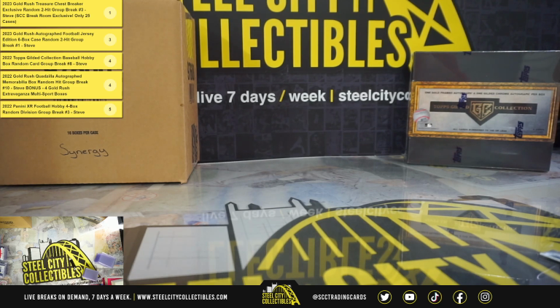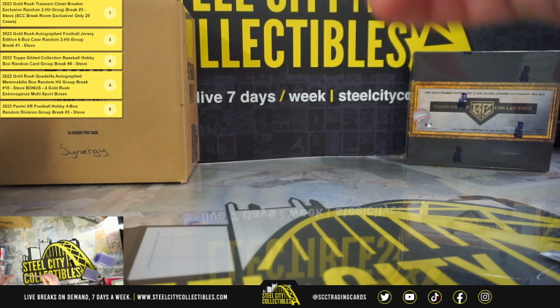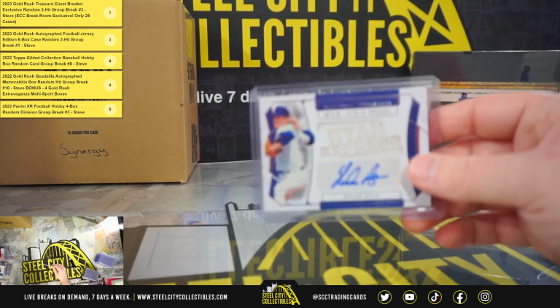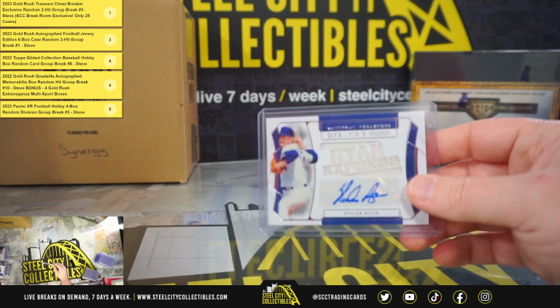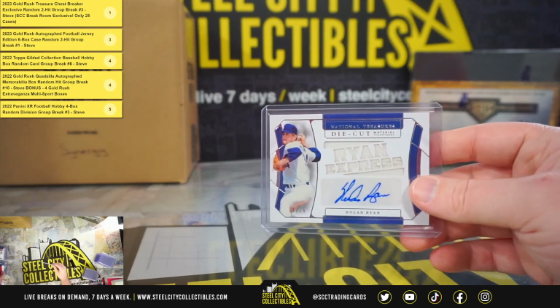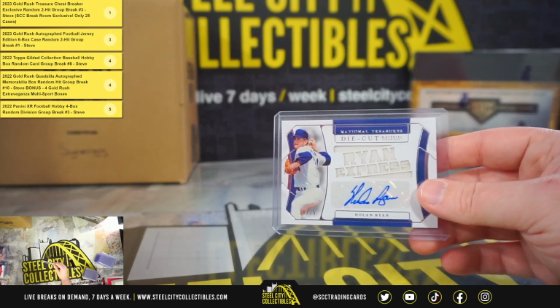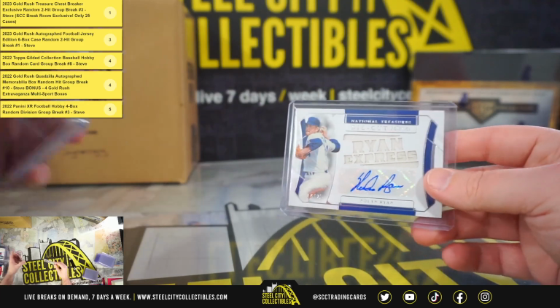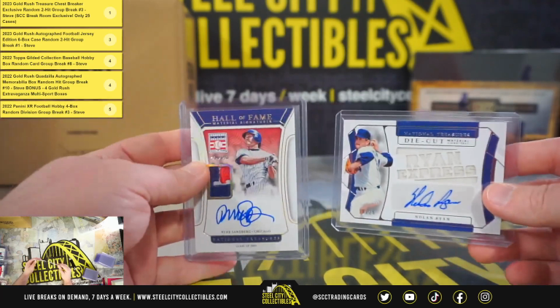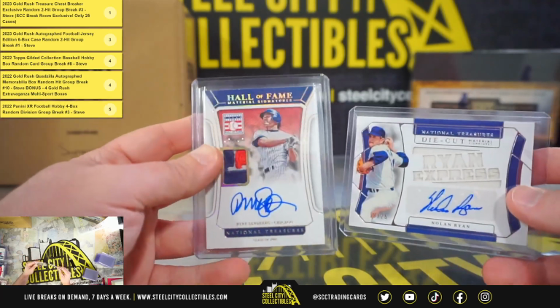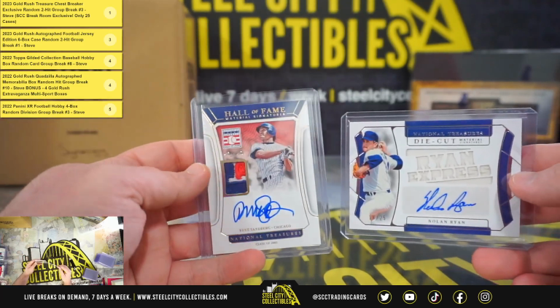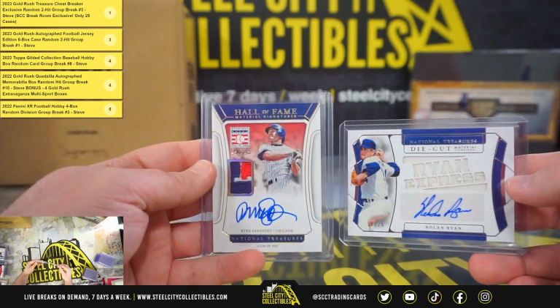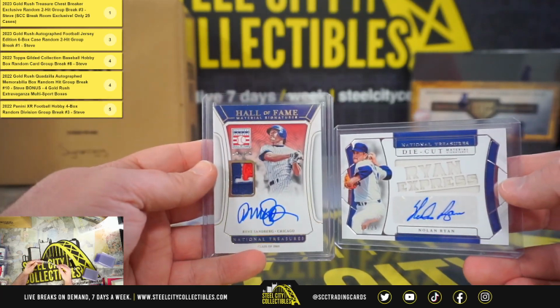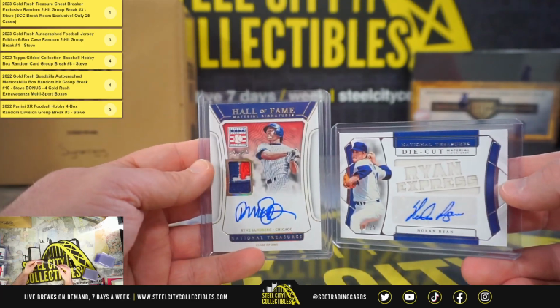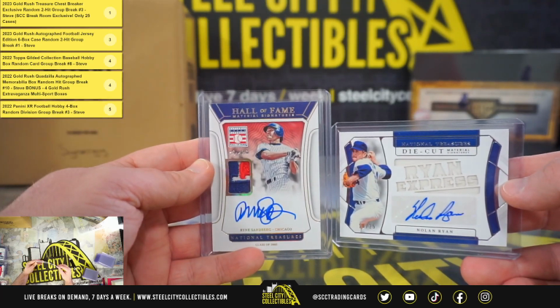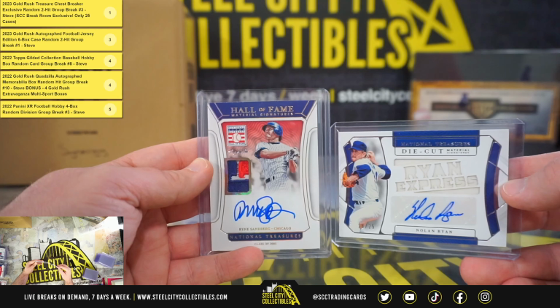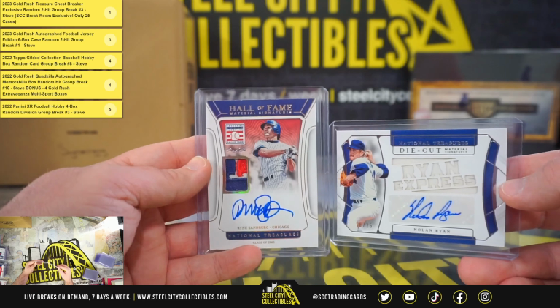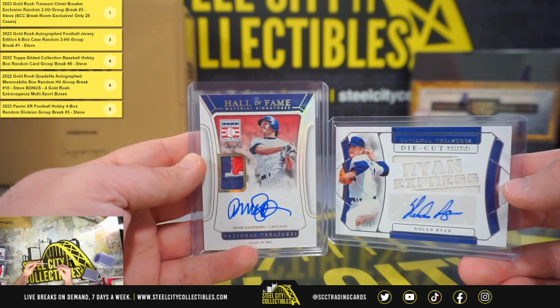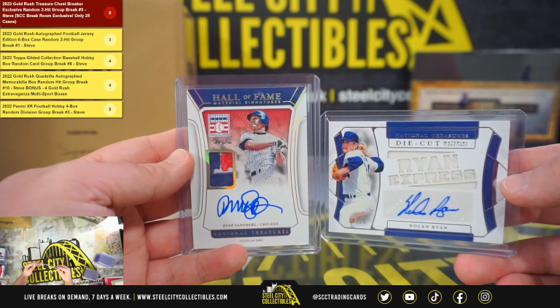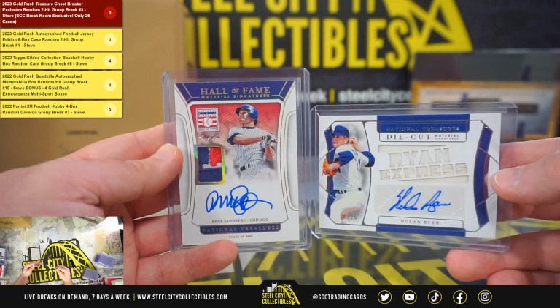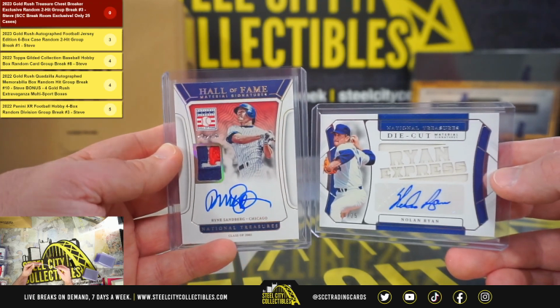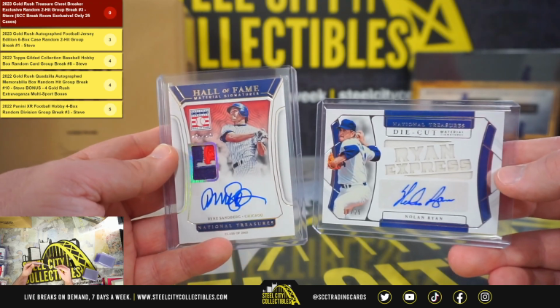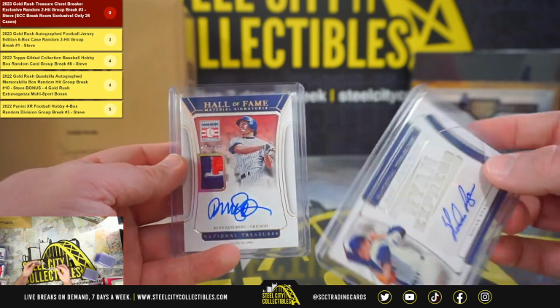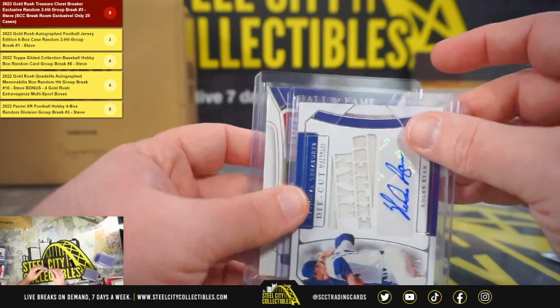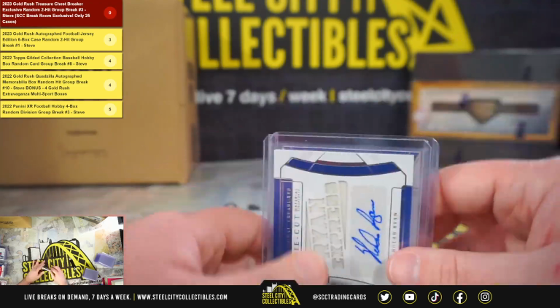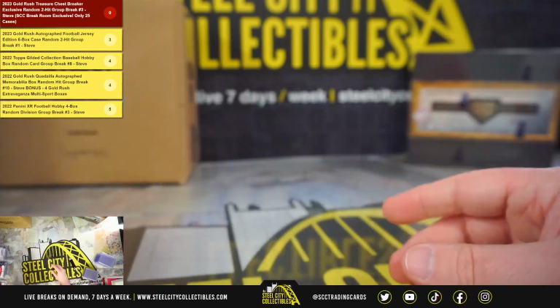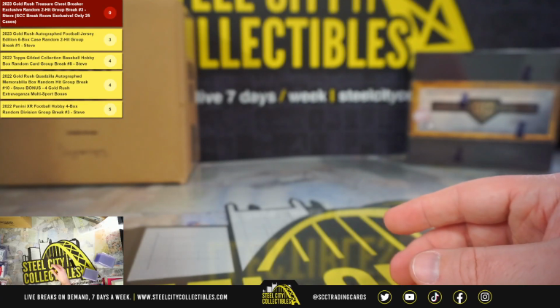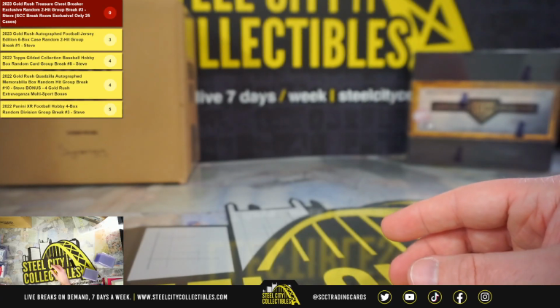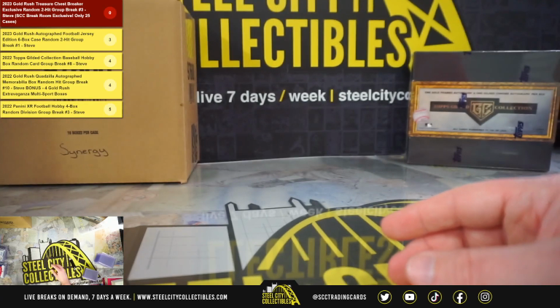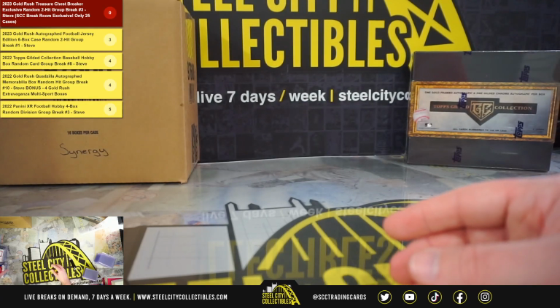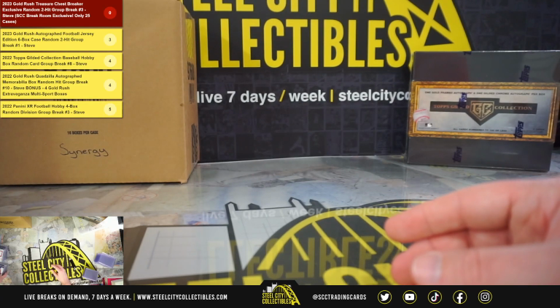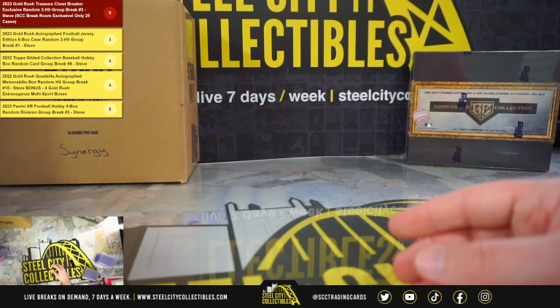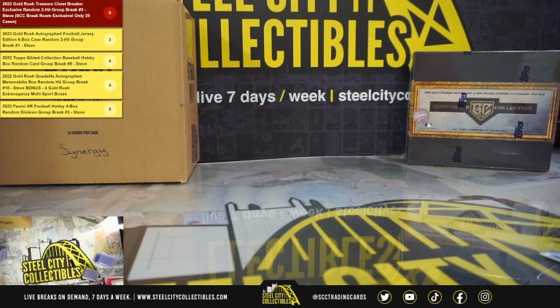Gotta love it whenever they take the time to make a really nice signature on the card. Some really nice hits in there — probably my favorites: the Ryne Sandberg 1 of 1 patch auto and the Nolan Ryan Ryan Express memorabilia signature. And that'll do it, thank you Nick.